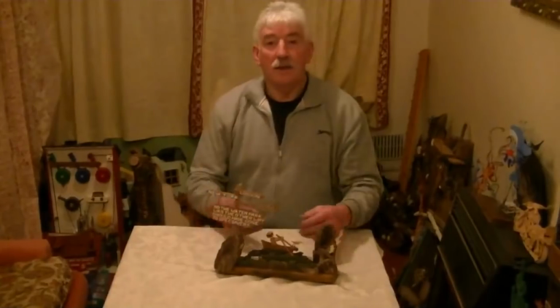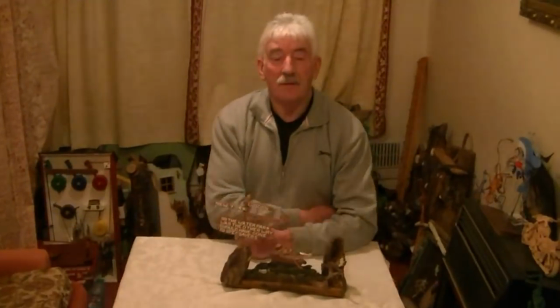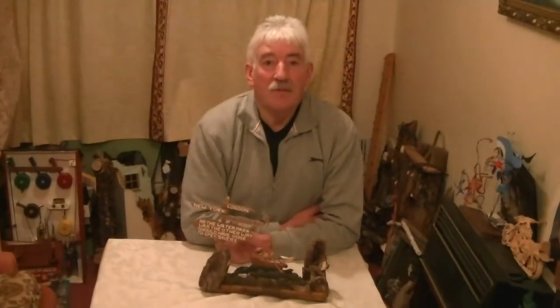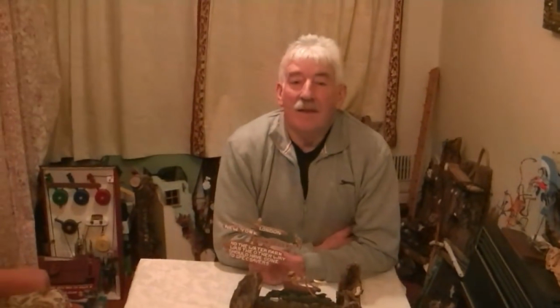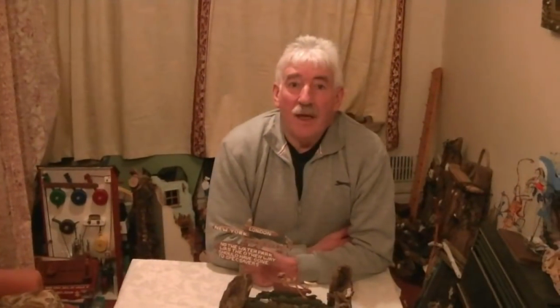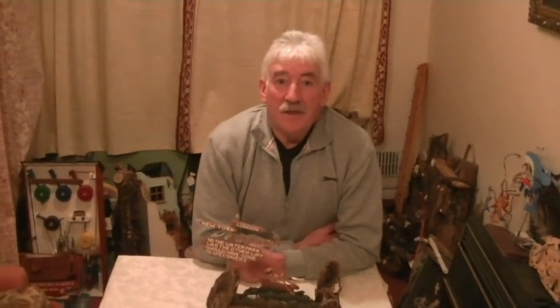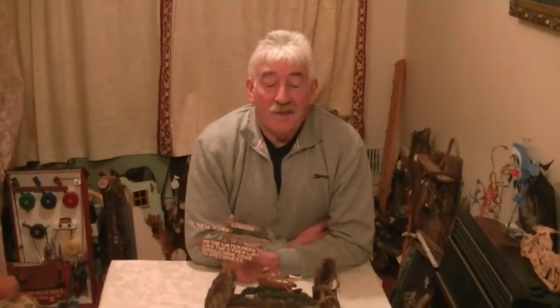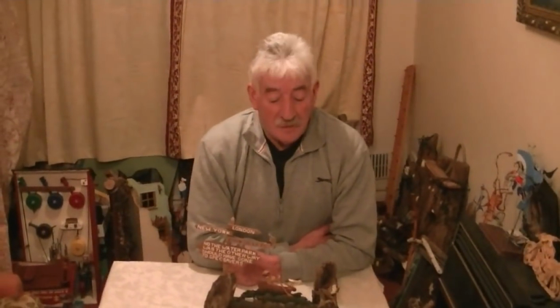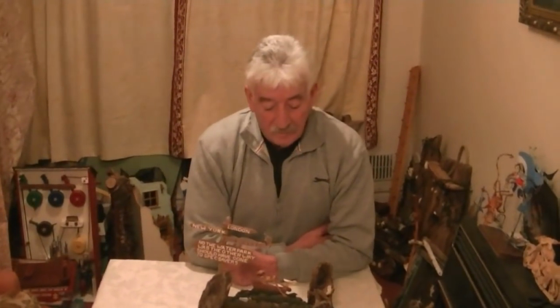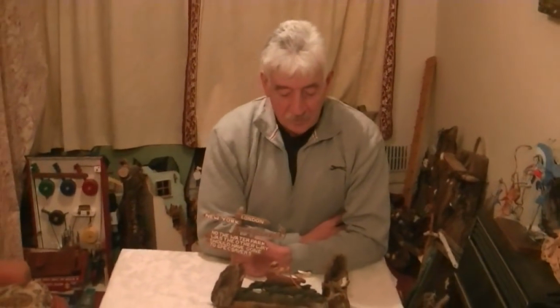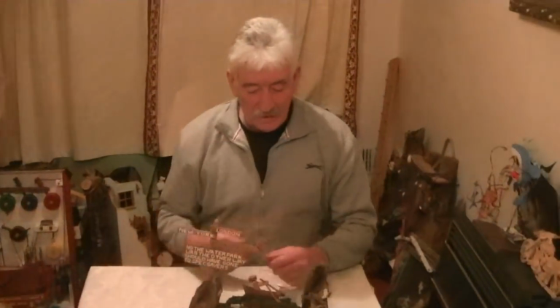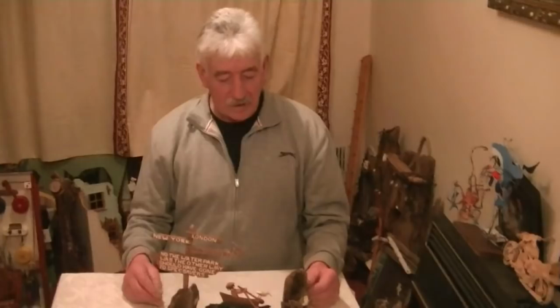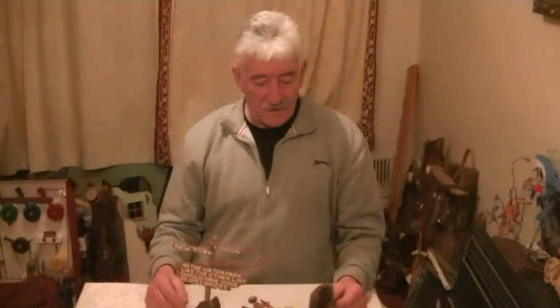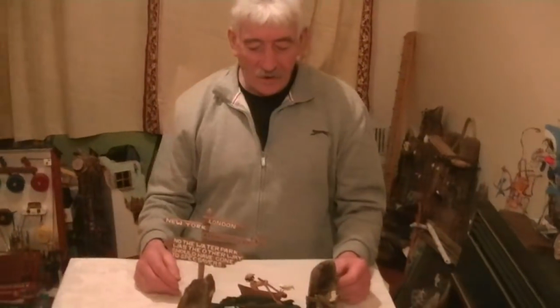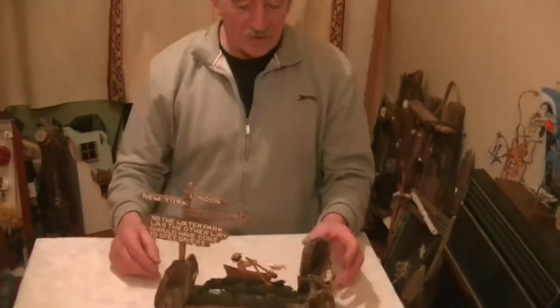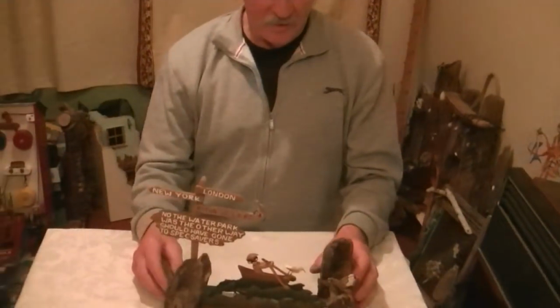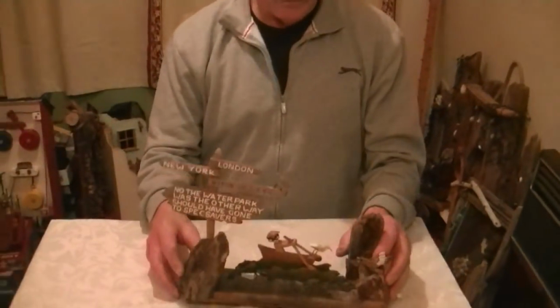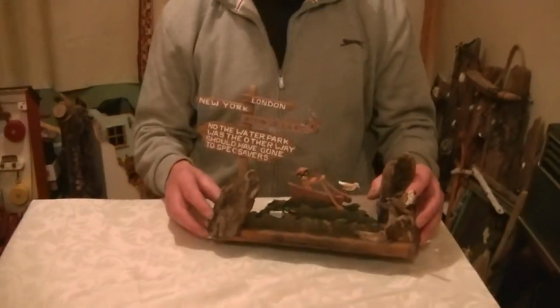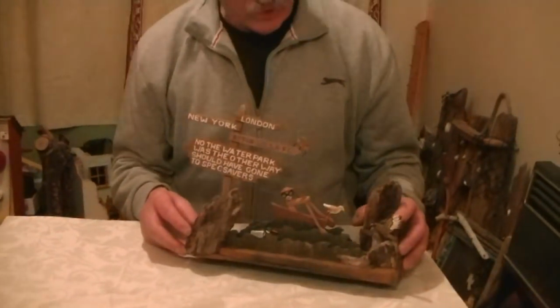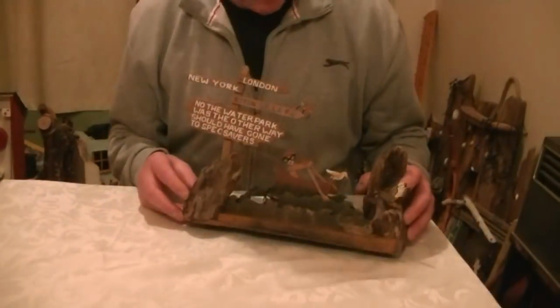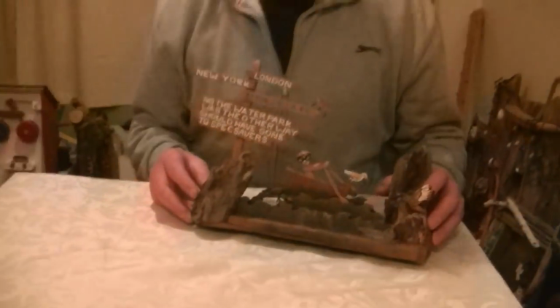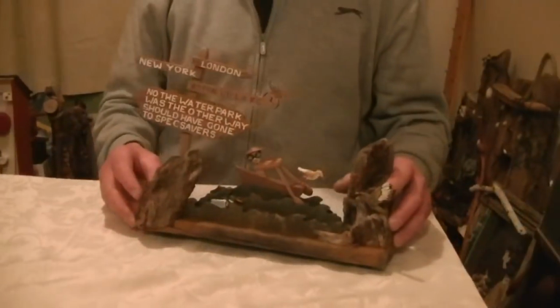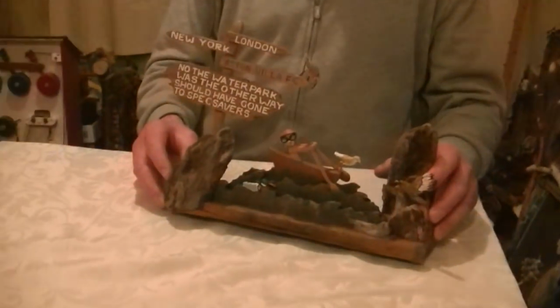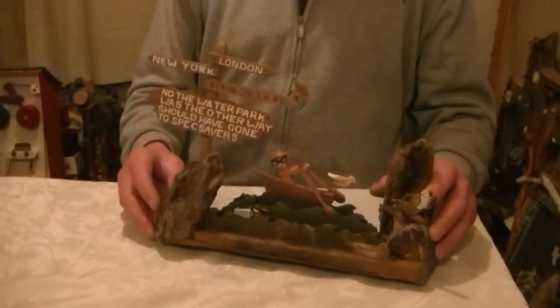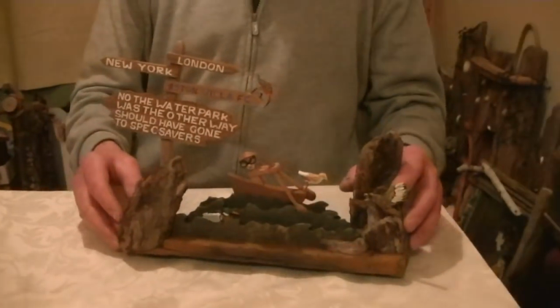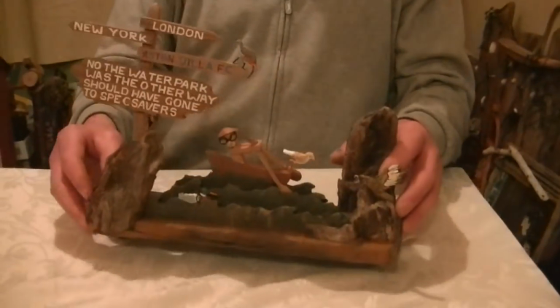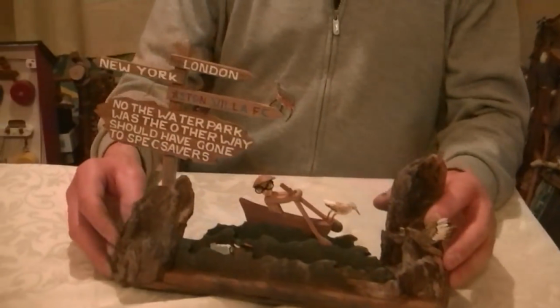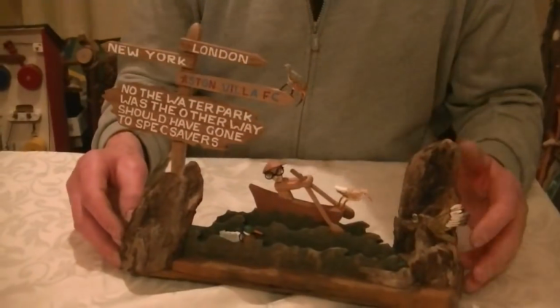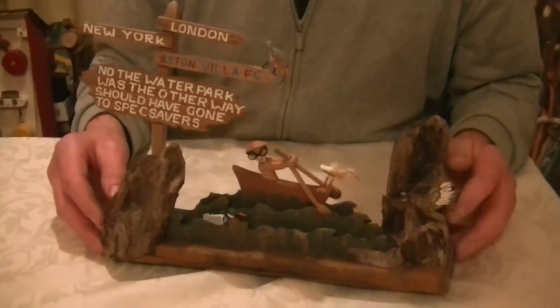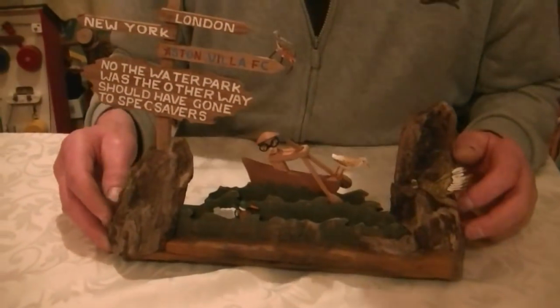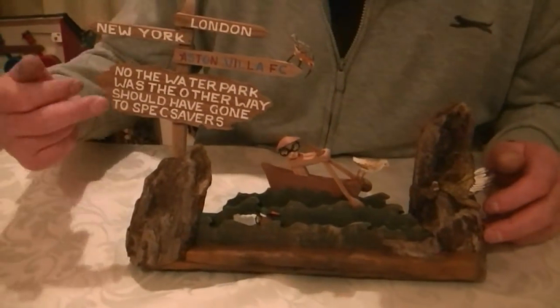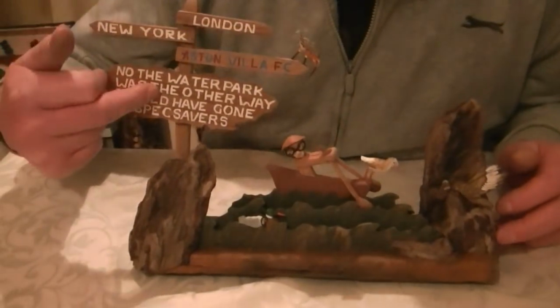Hello, I'm Ted, back again to show a few more bits and pieces this week. I'd like to start with something I've only just finished — it's a driftwood automata, and you can see that's the theme.